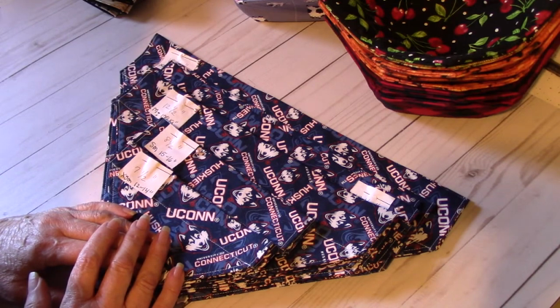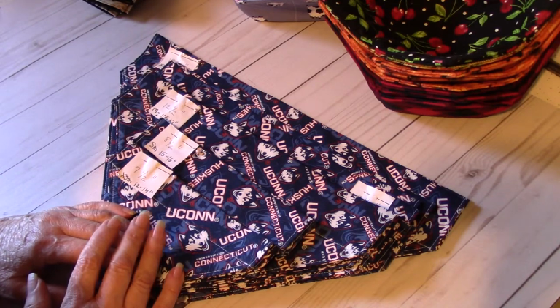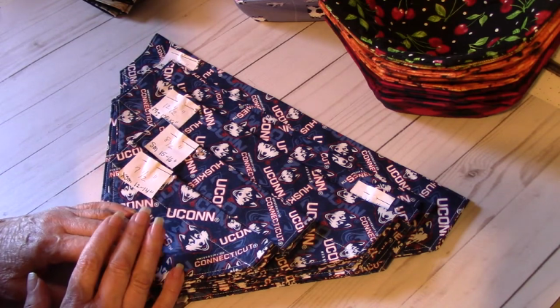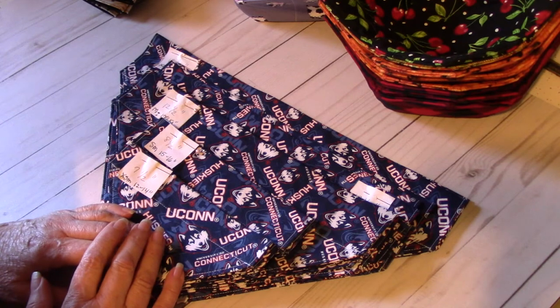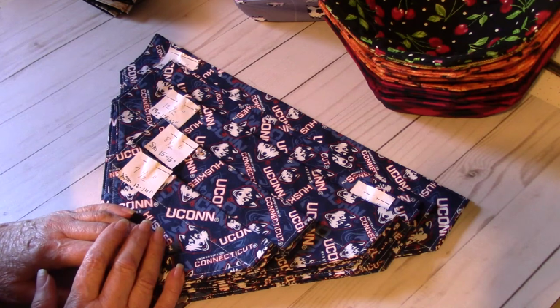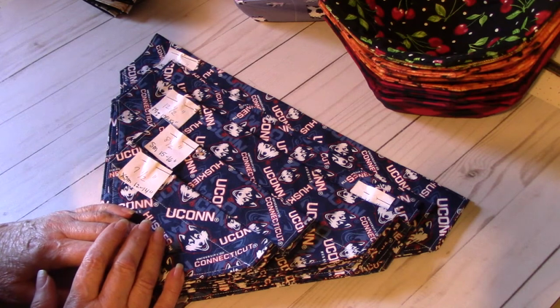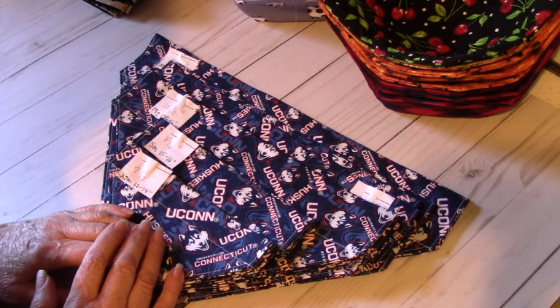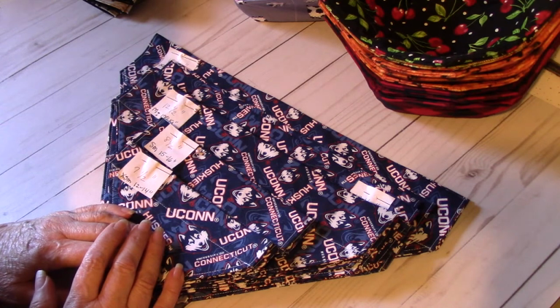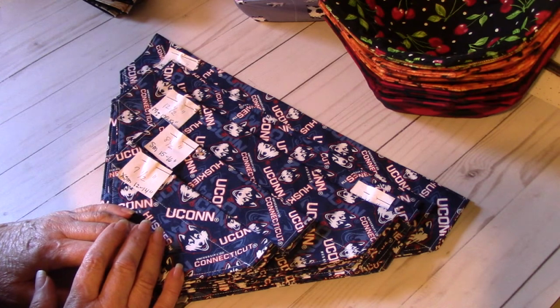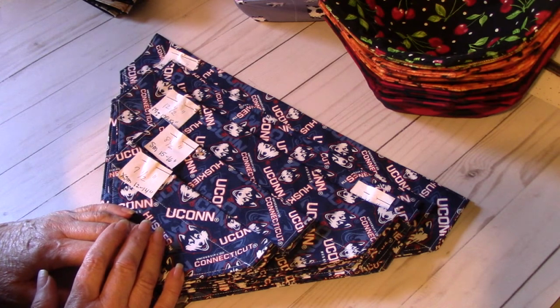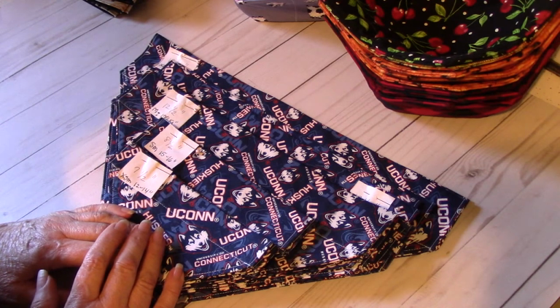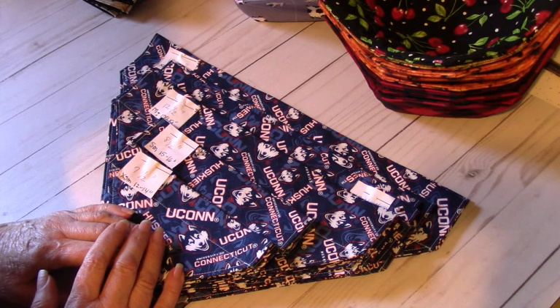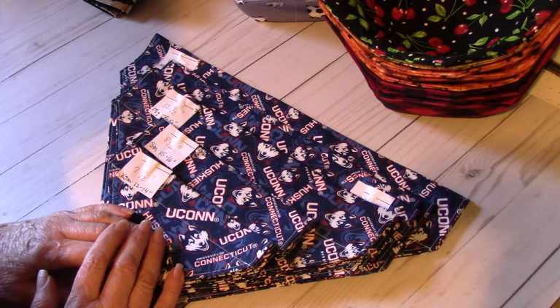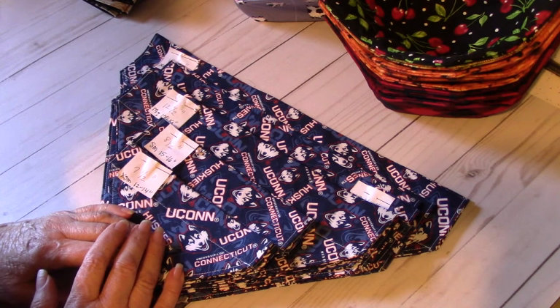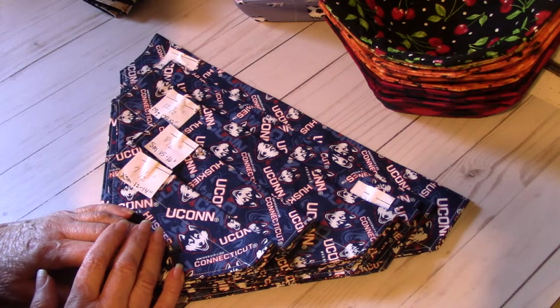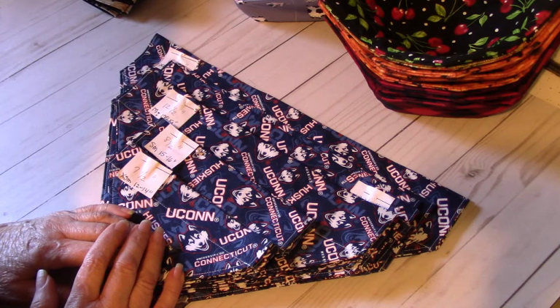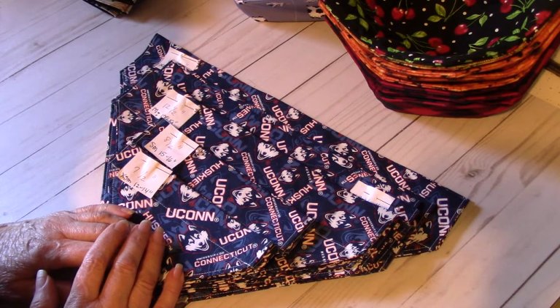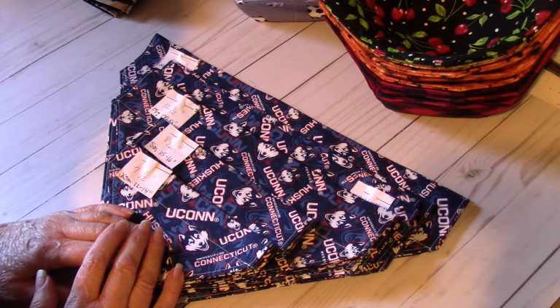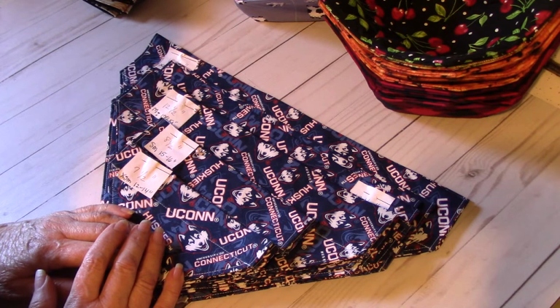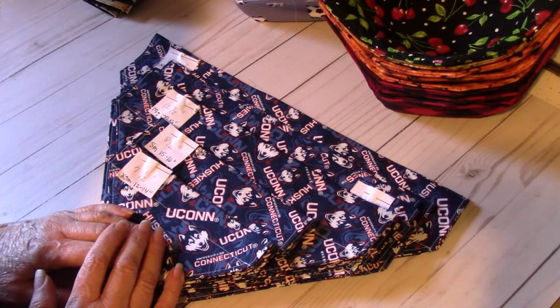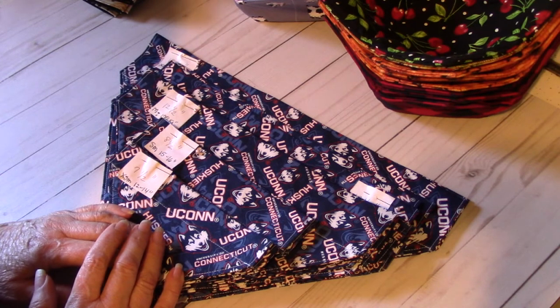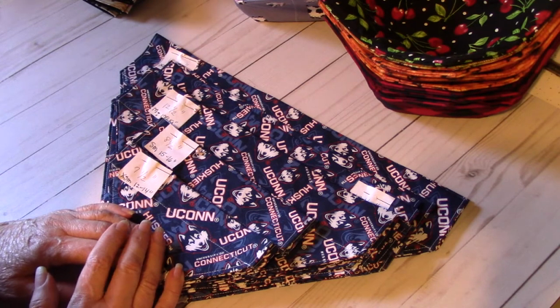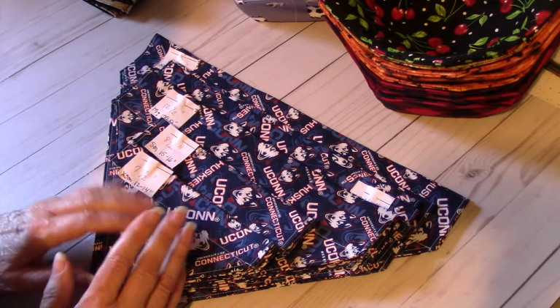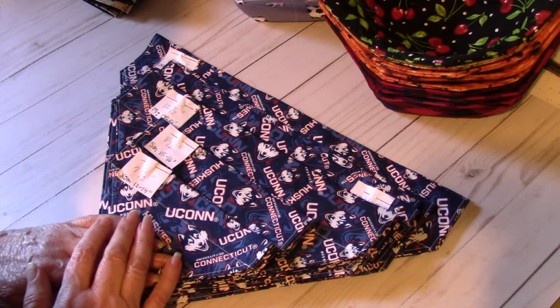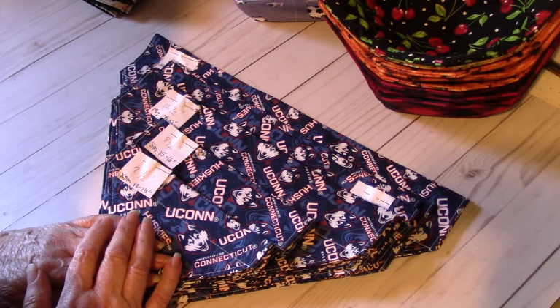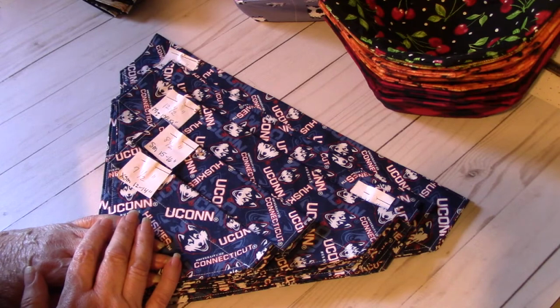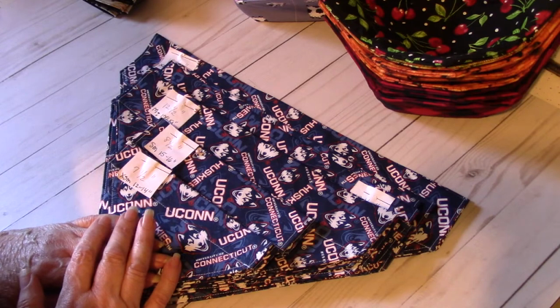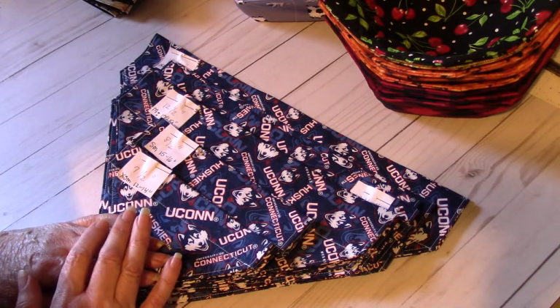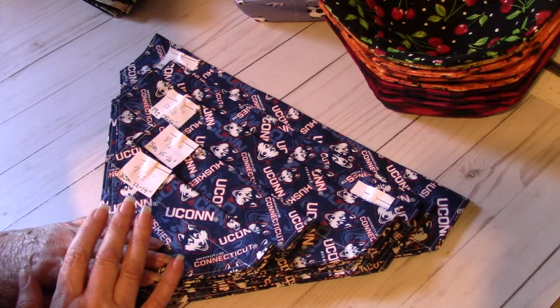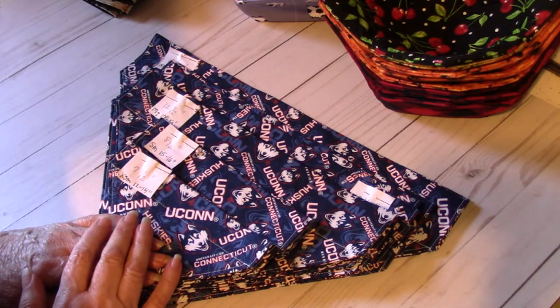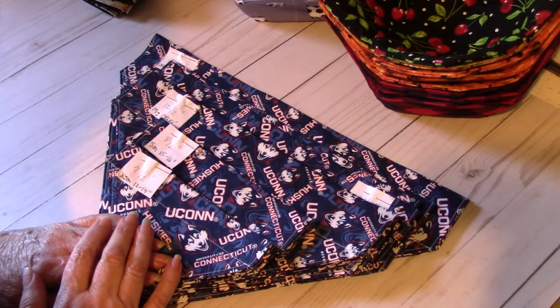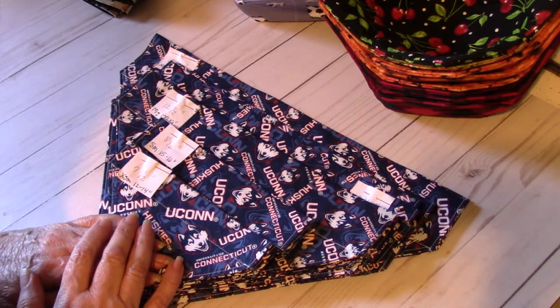I have a craft show coming up on October 9th and I have been making some items for that show. Today I just thought I would come on and show some of the fabric sewing items that I'm making.